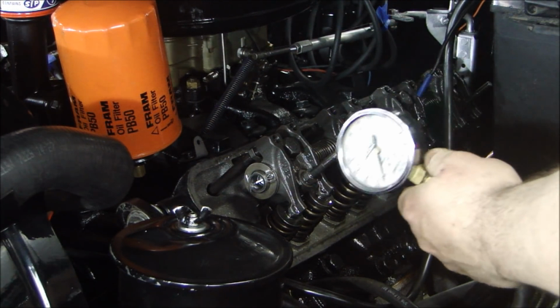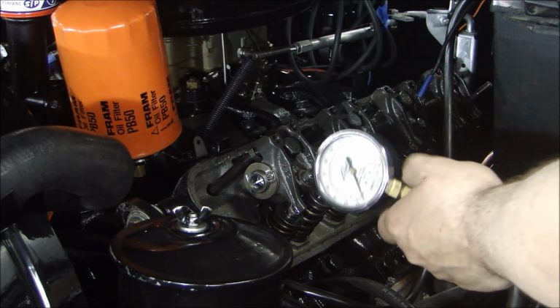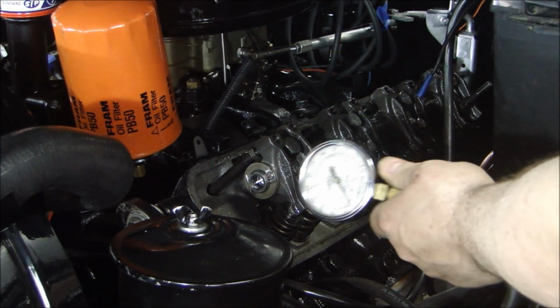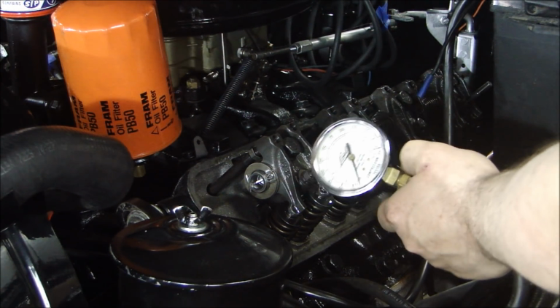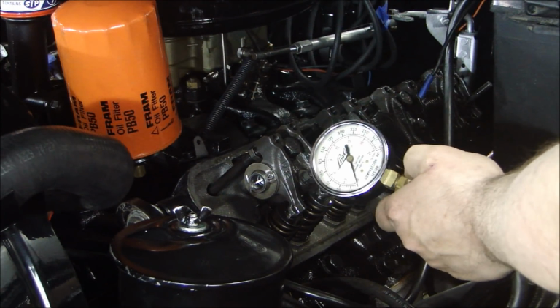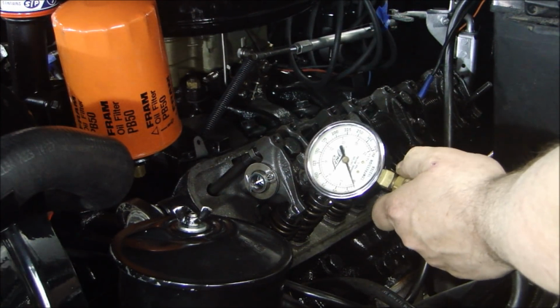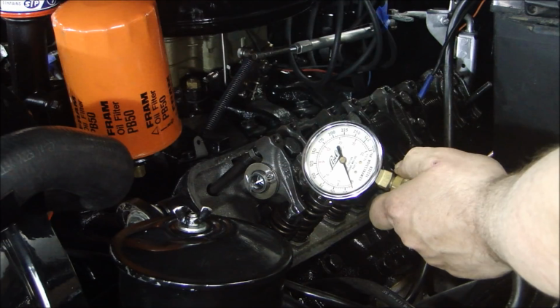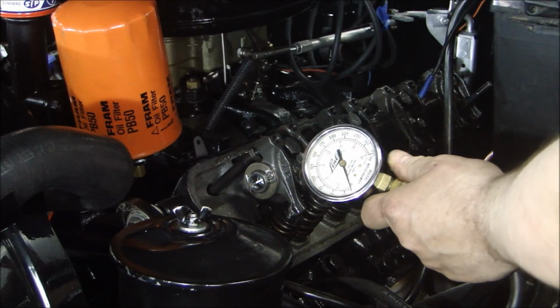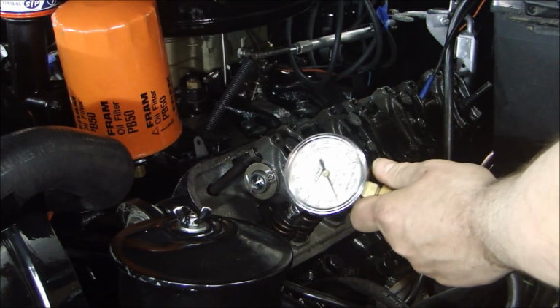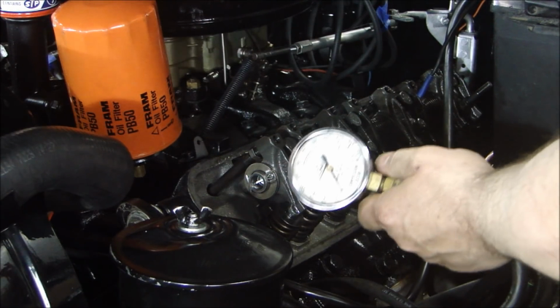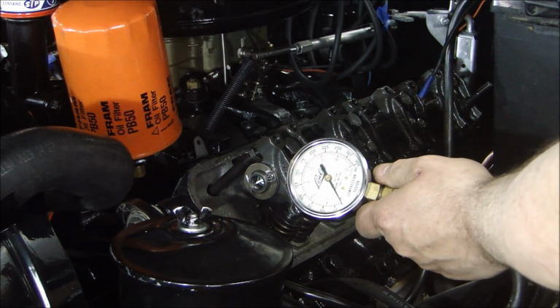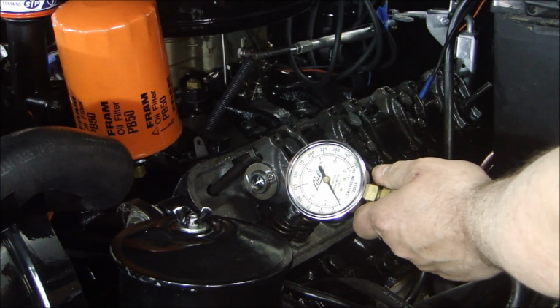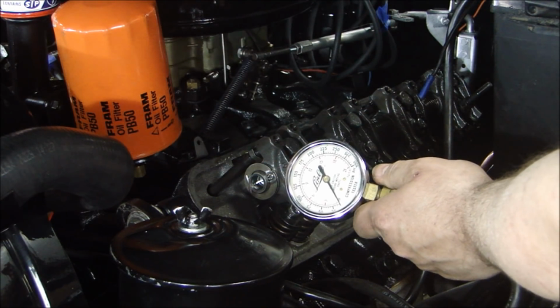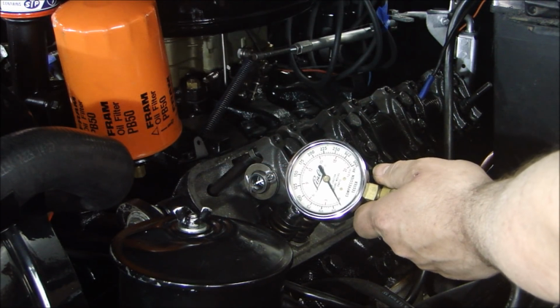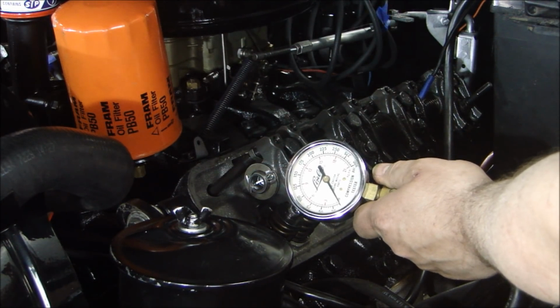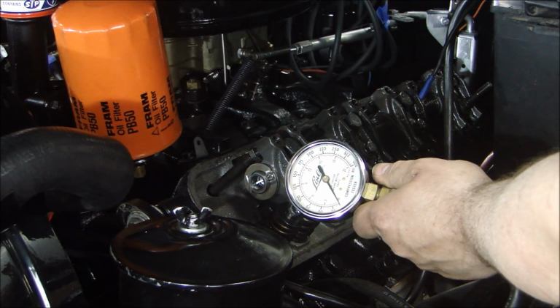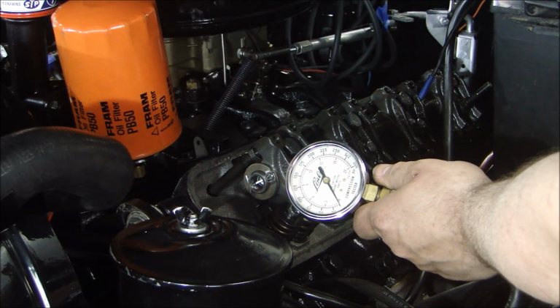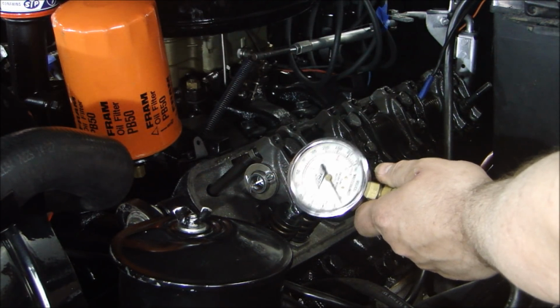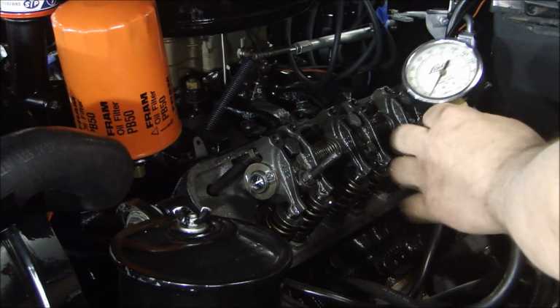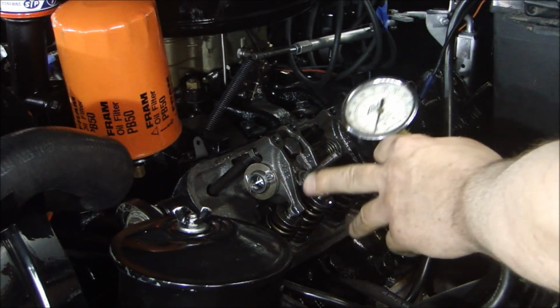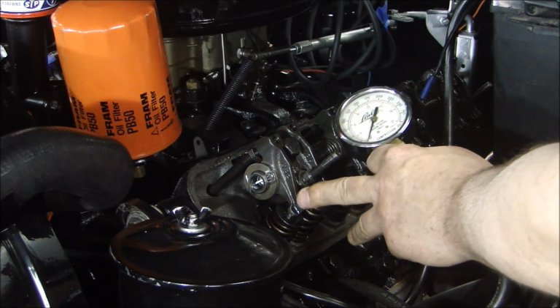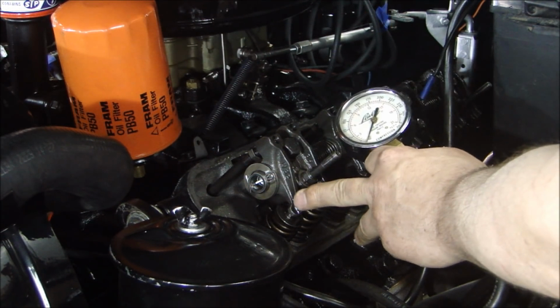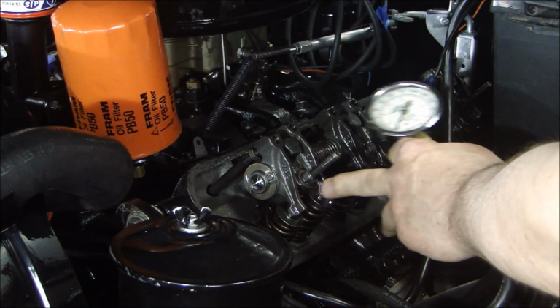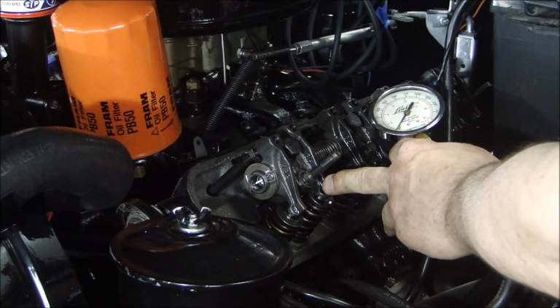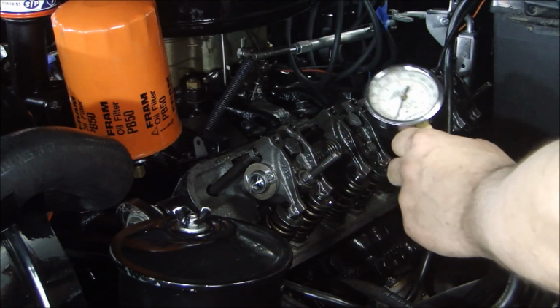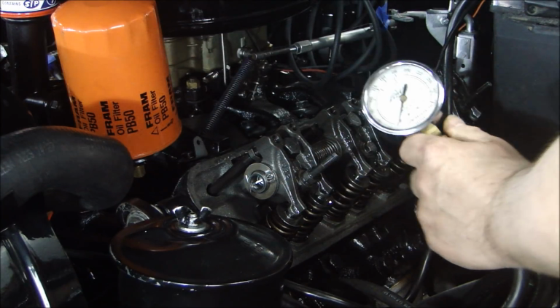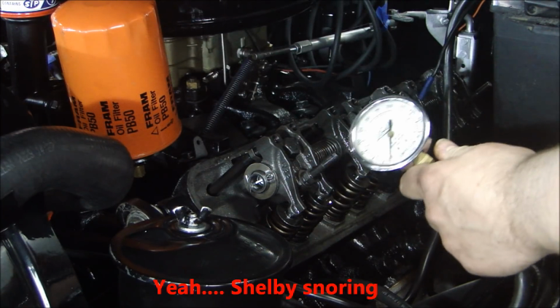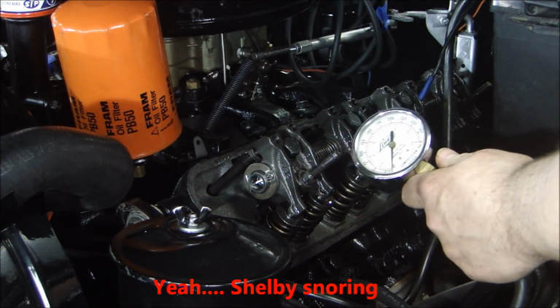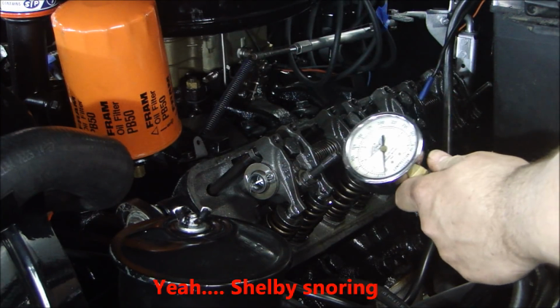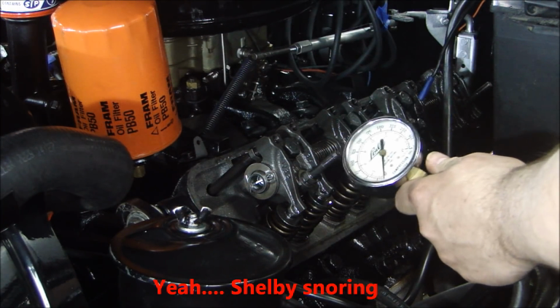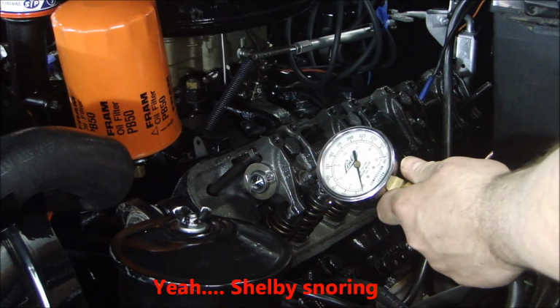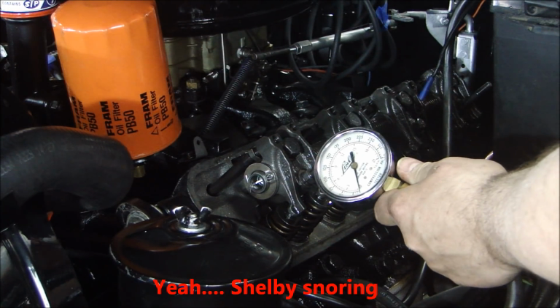I'm going to turn the engine over to get pressure. I'll let it rotate a couple times, and then I want to stop it when the intake and exhaust valves are completely closed.